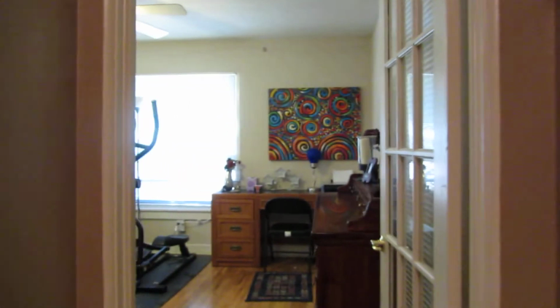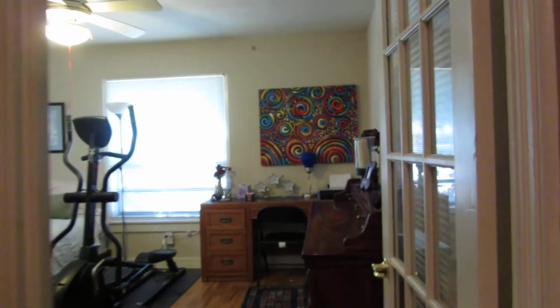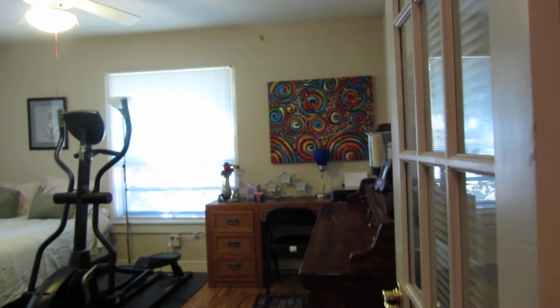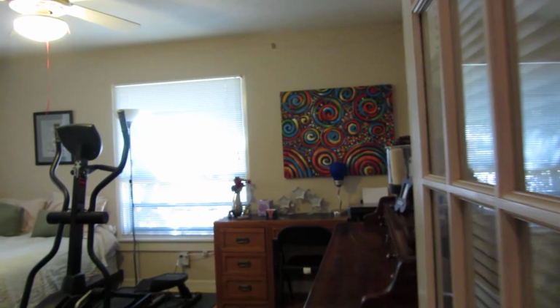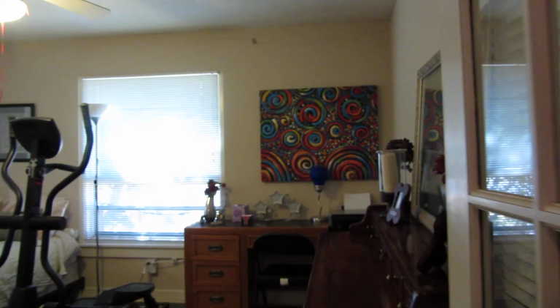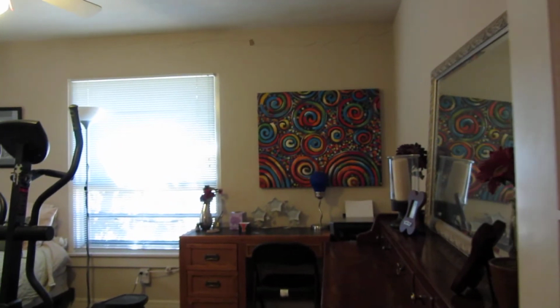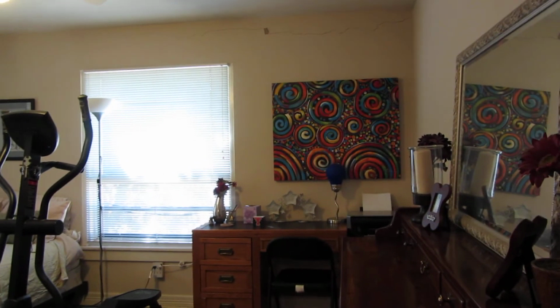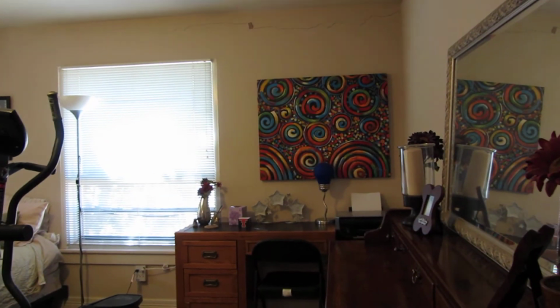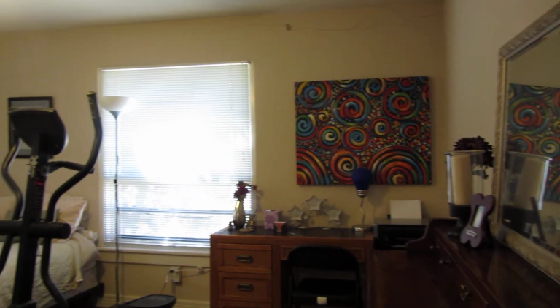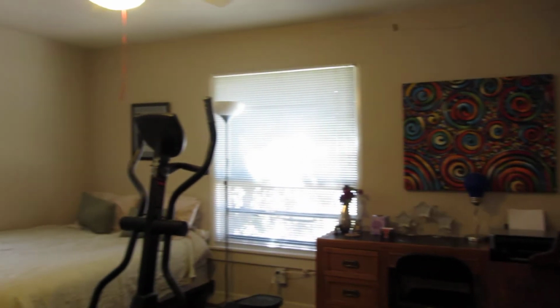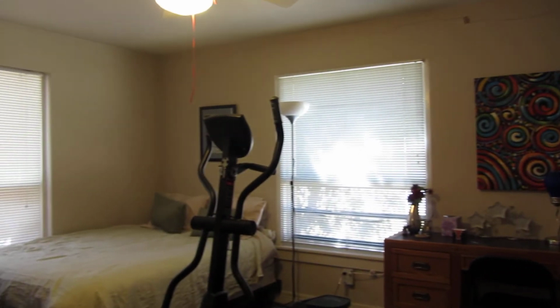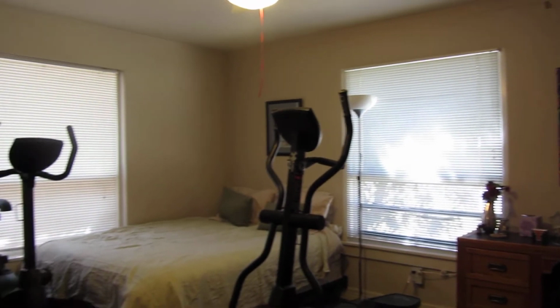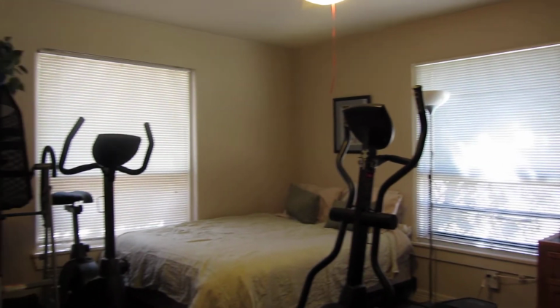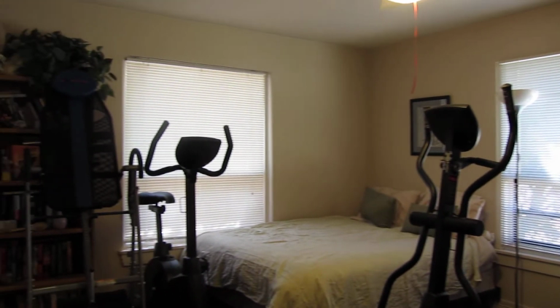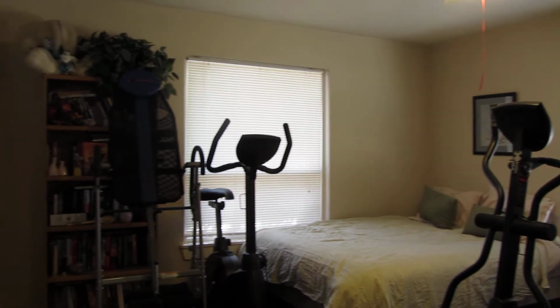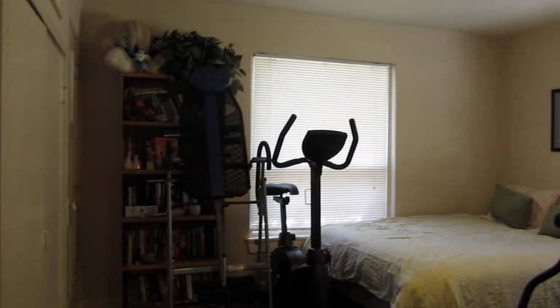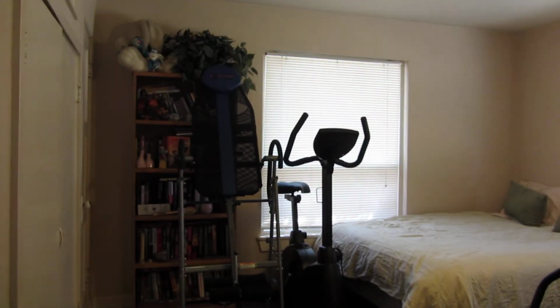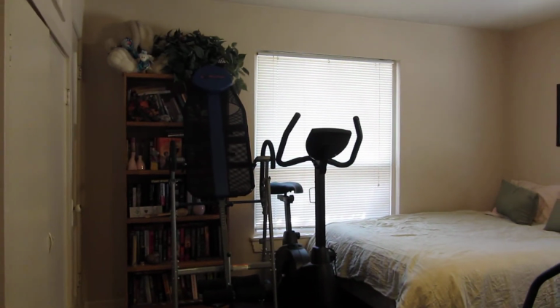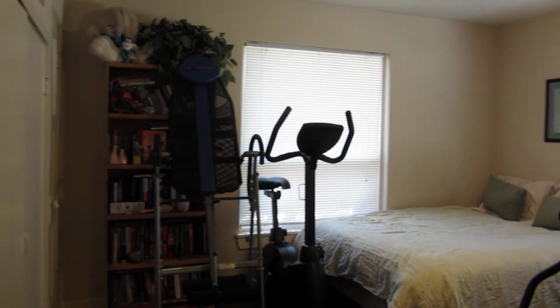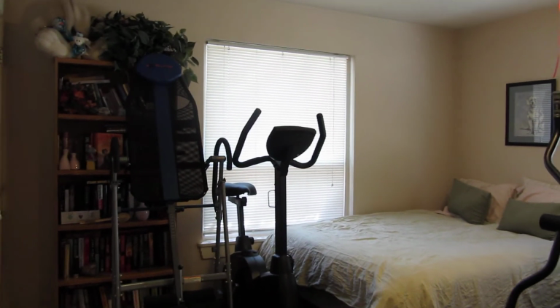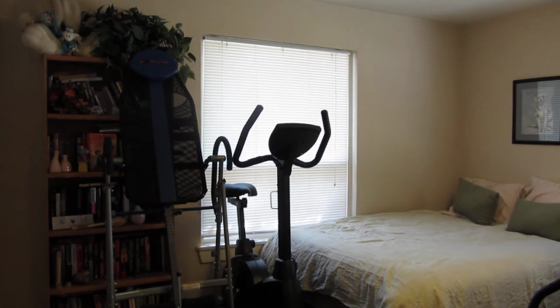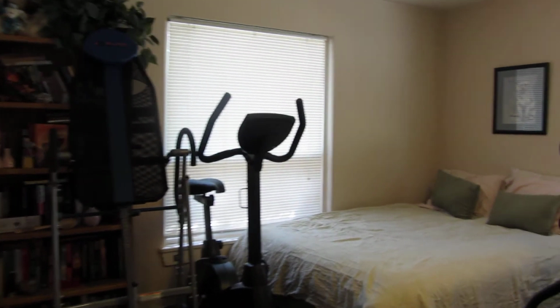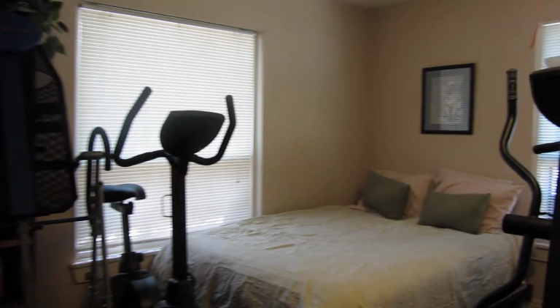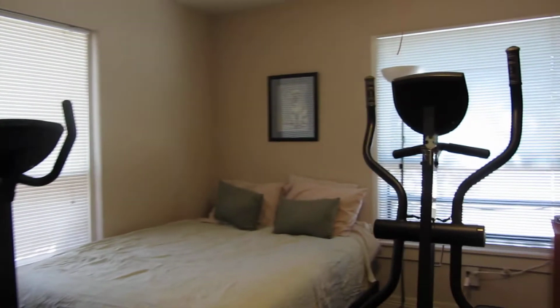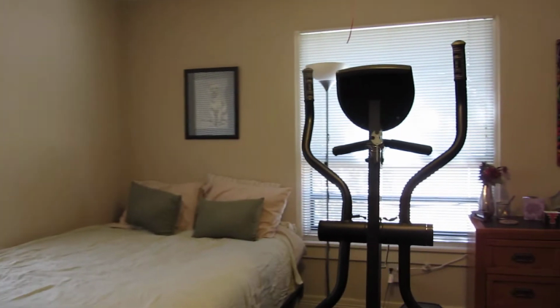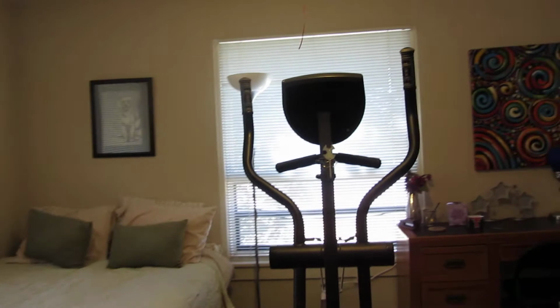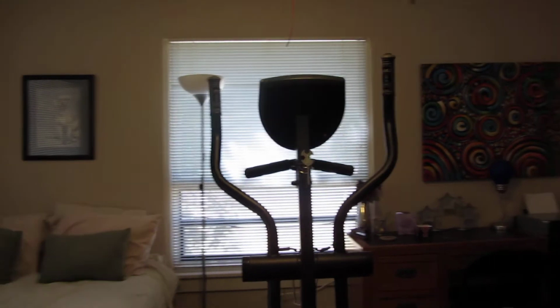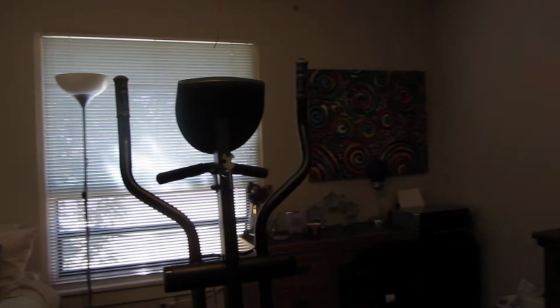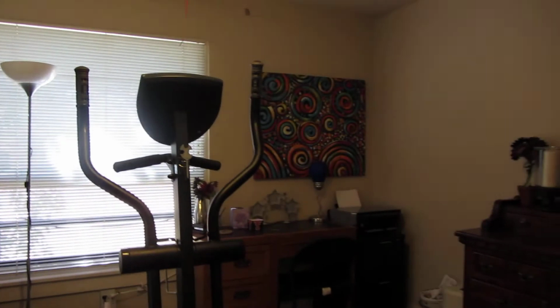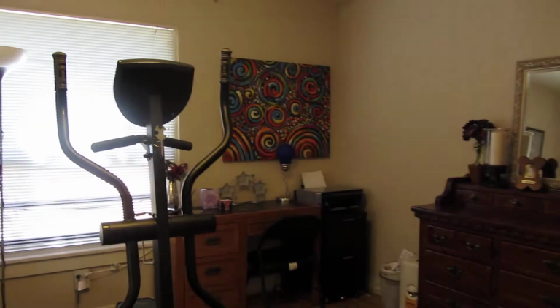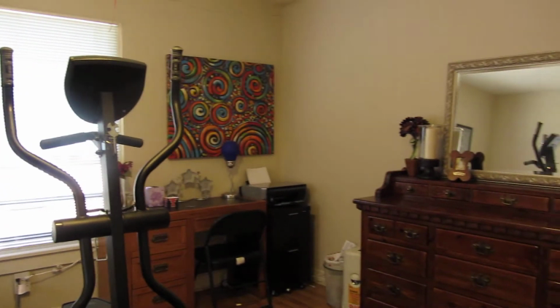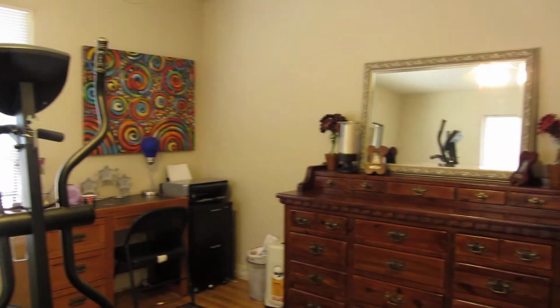And here's our last bedroom, currently being used as a guest bedroom, study, and workout room.